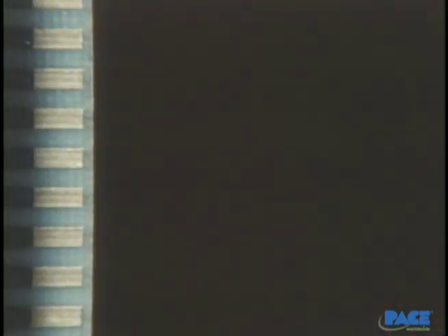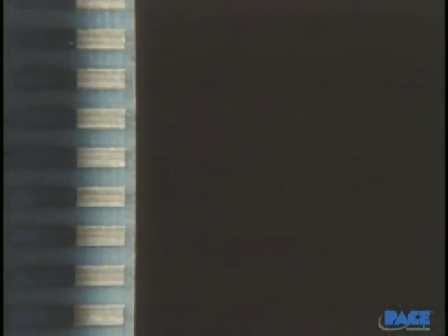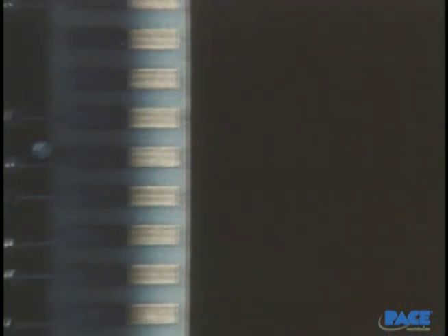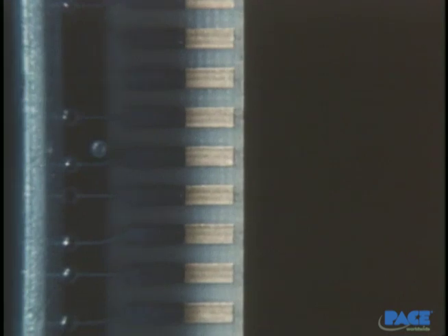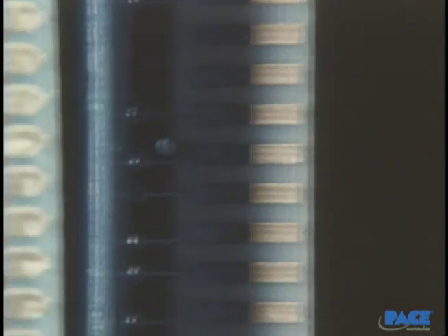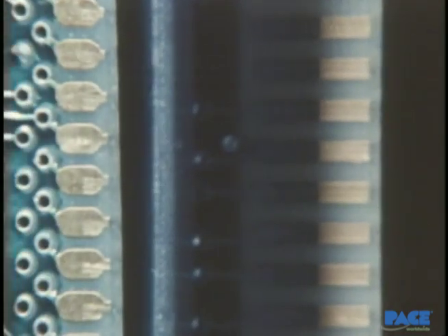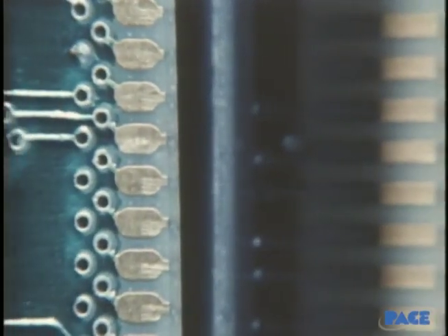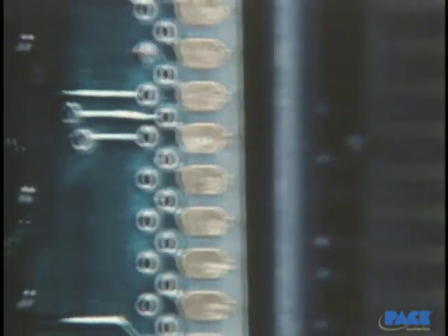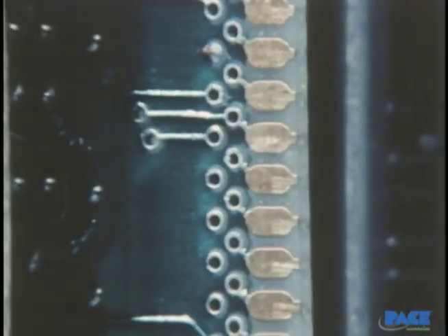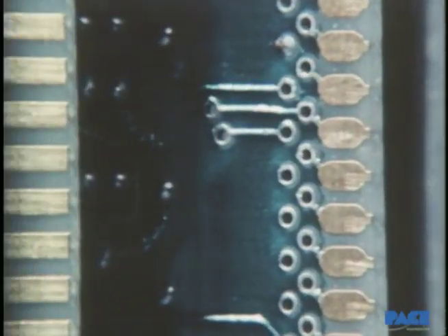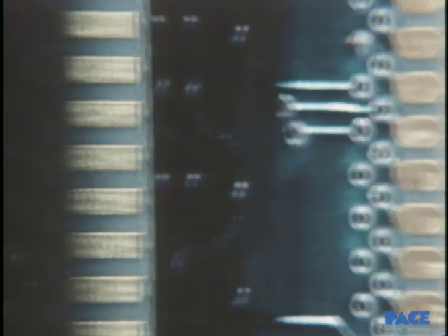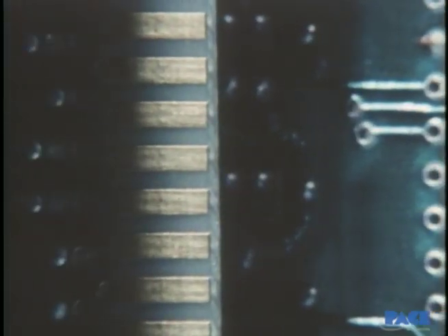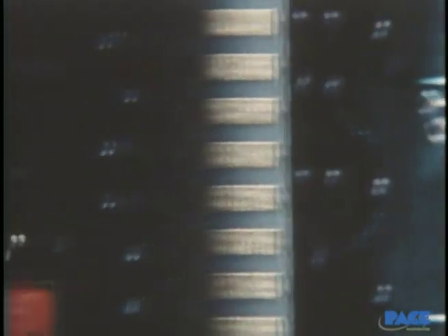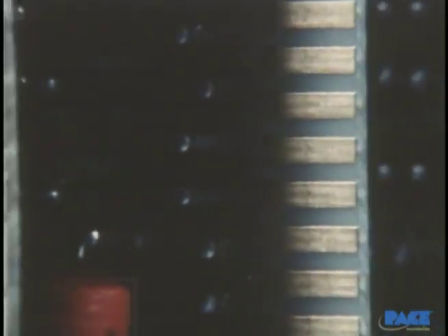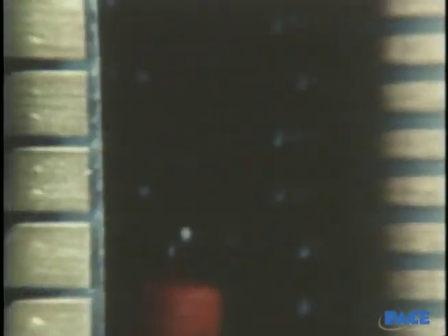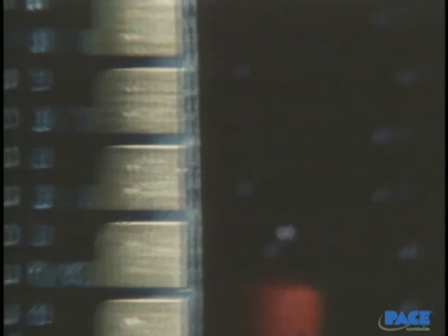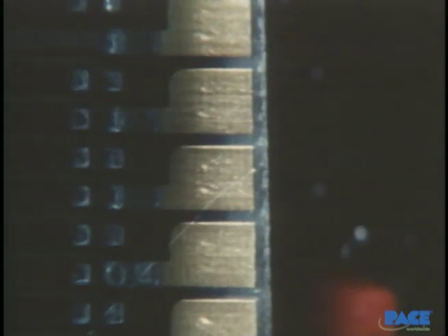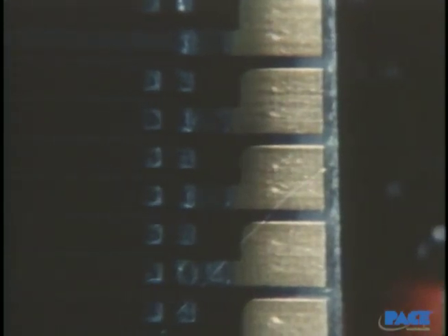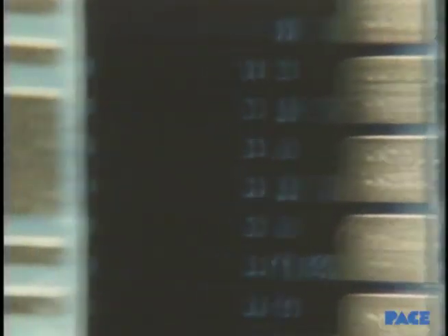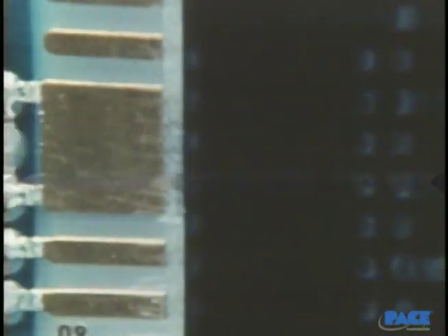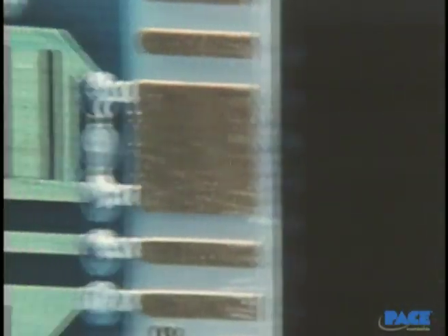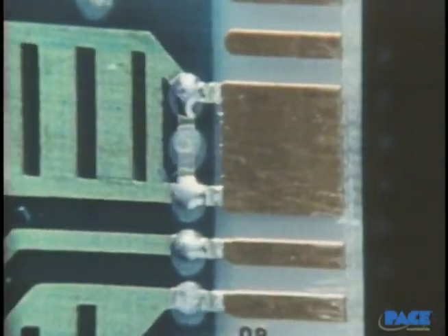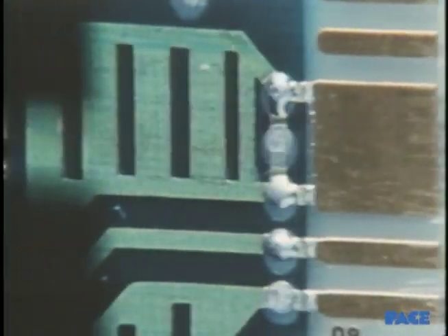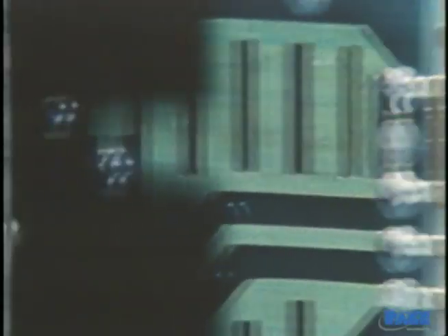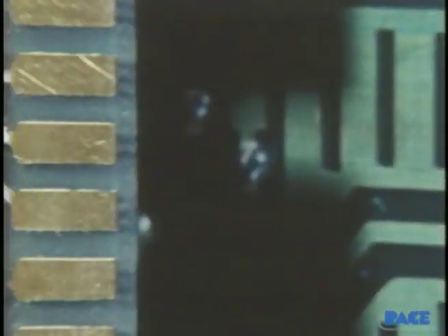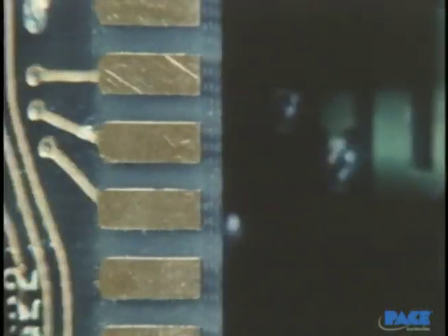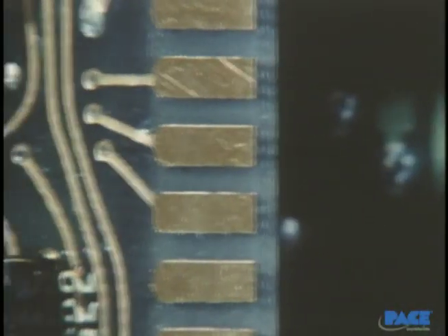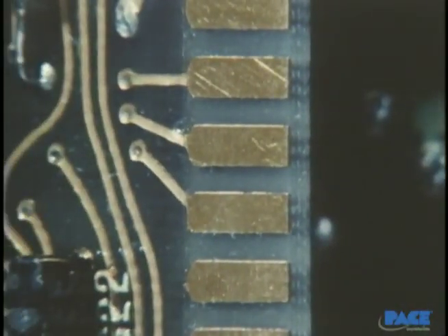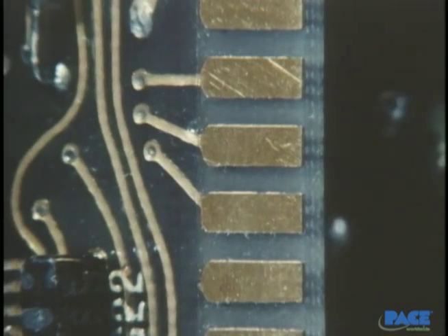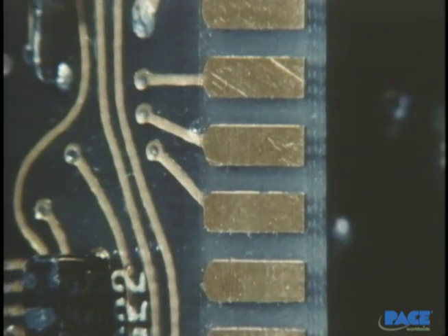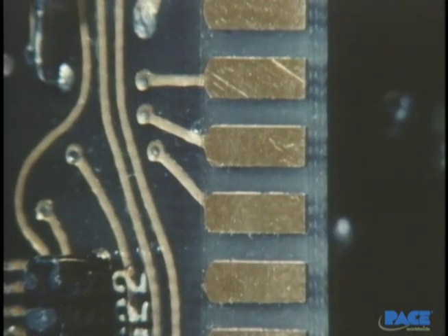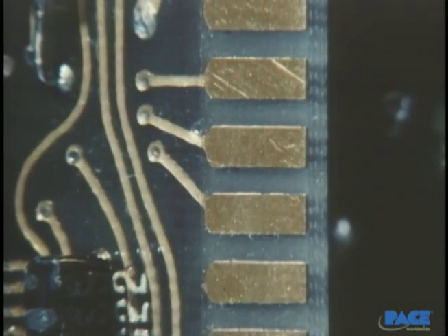Gold plating is used on copper conductors because, although it's lower in conductivity than copper, it's extremely resistant to corrosion. In addition, it acts as a solid lubricant to enhance the sliding of electrical parts.